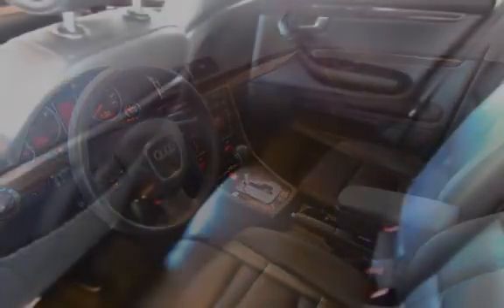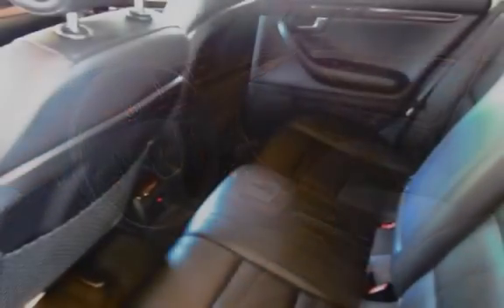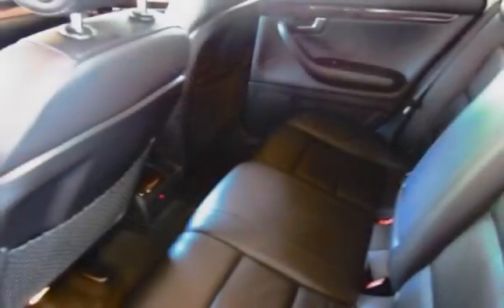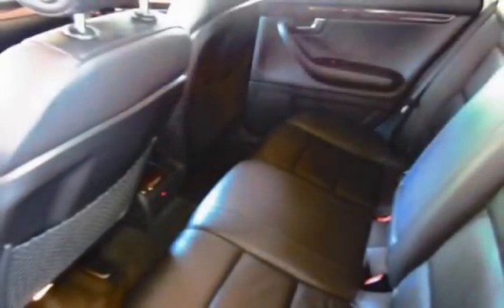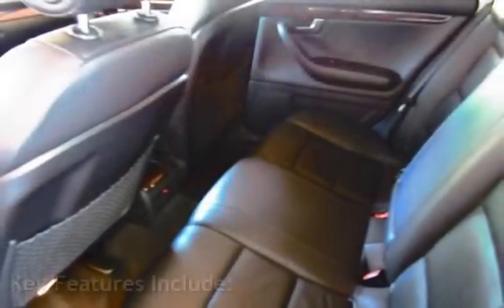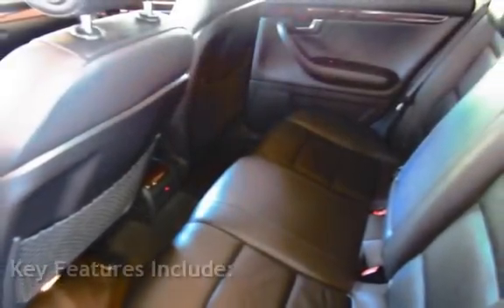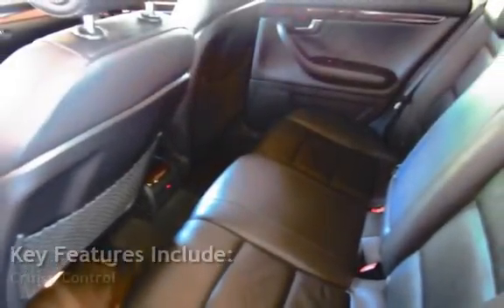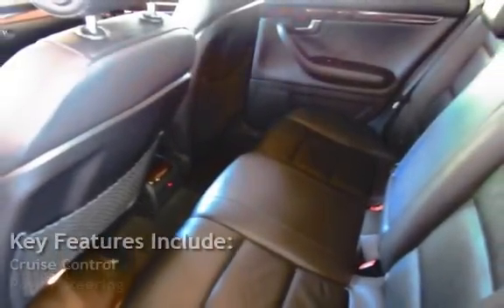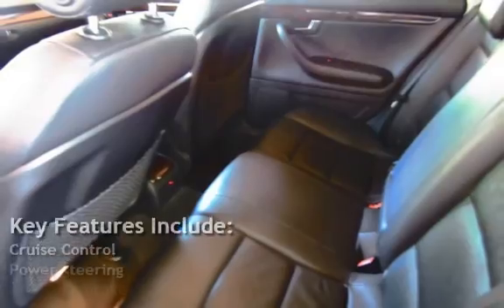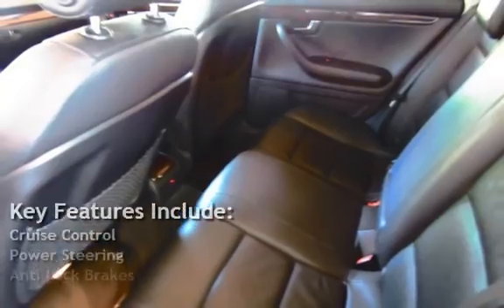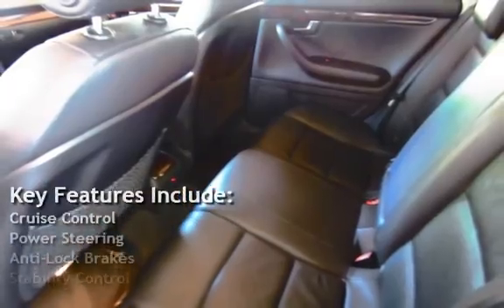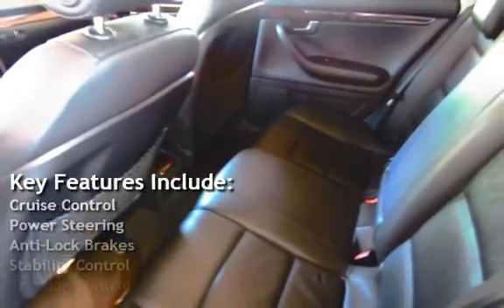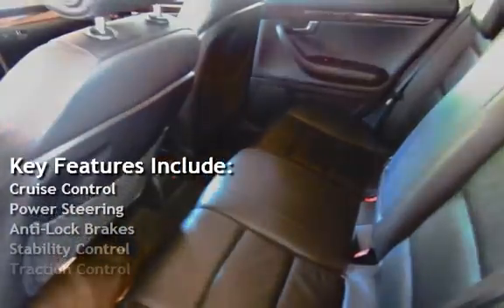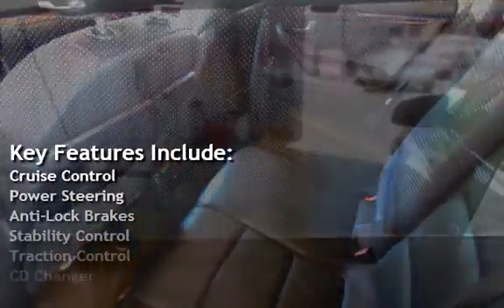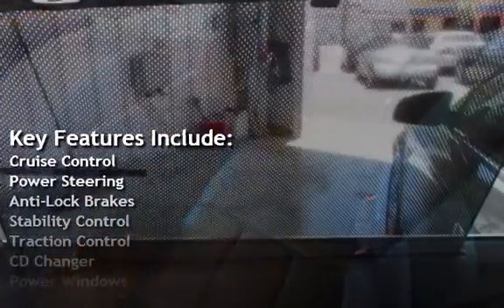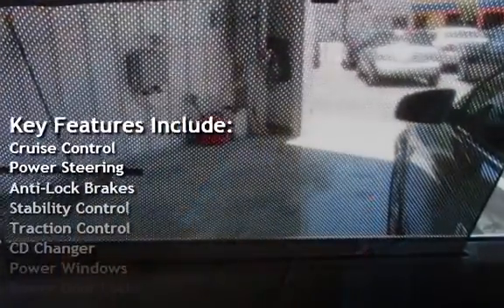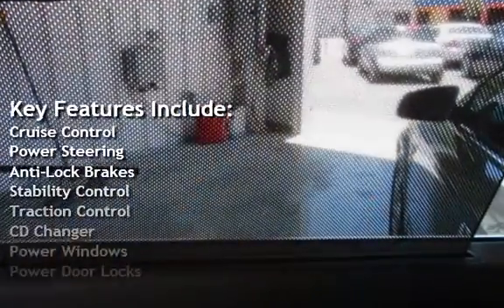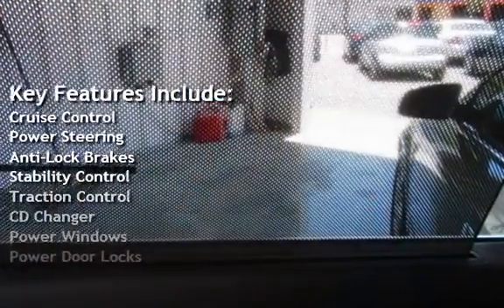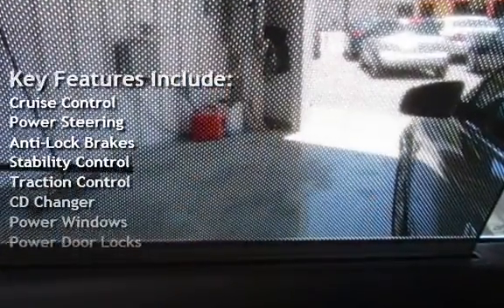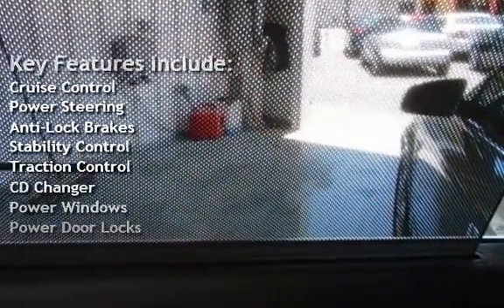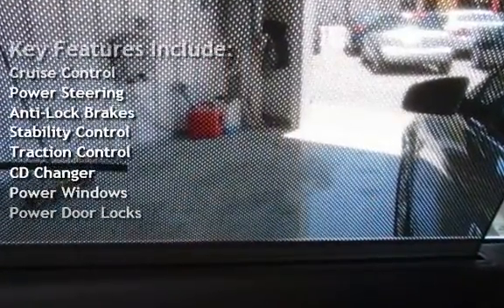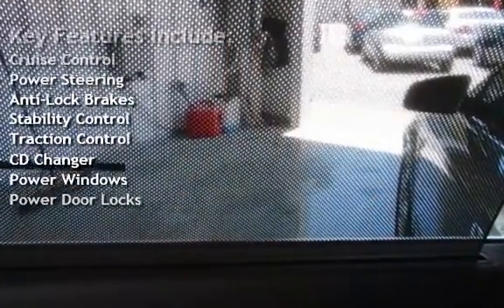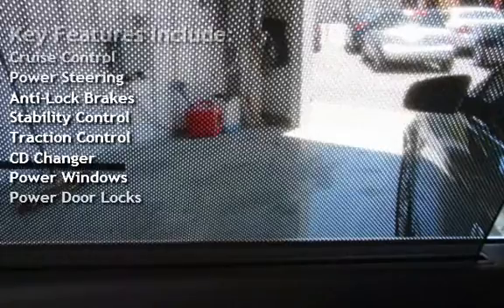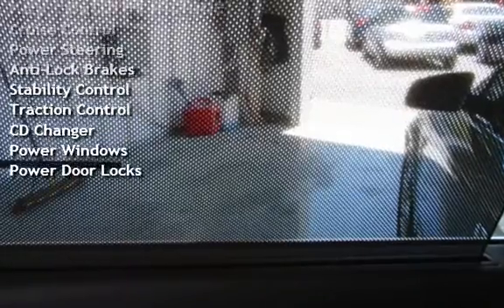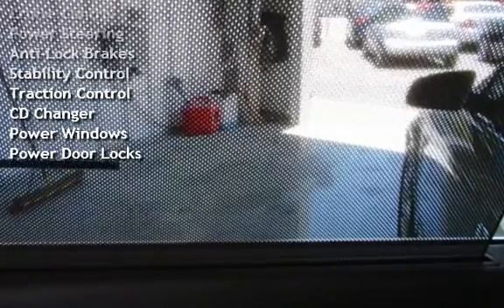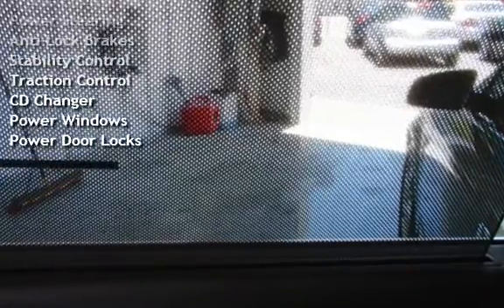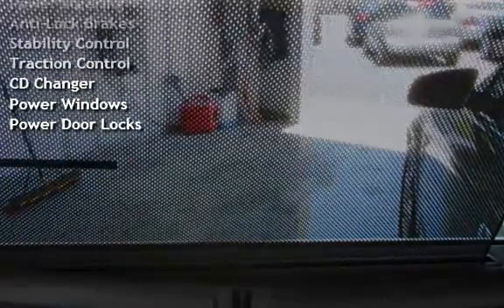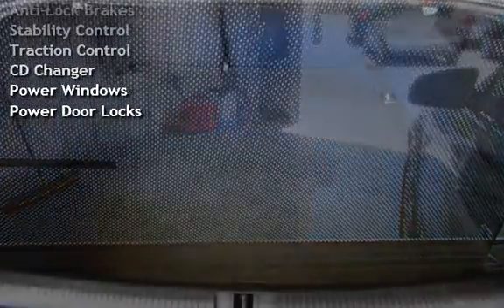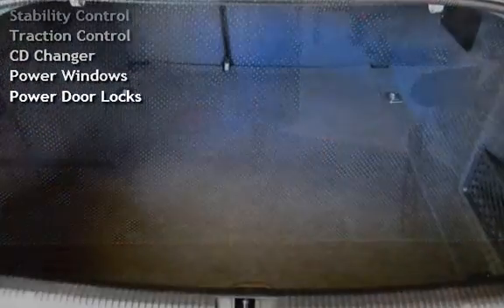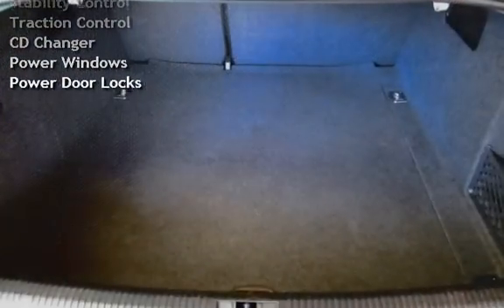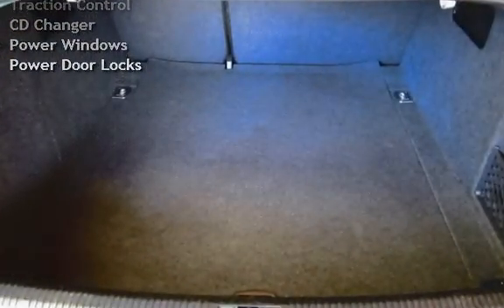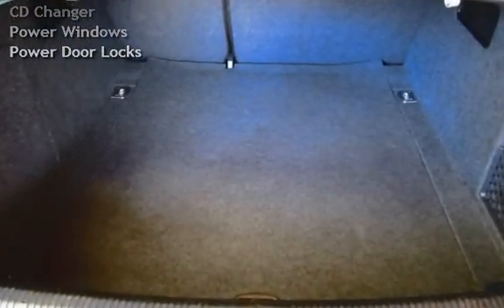Key features include cruise control, power steering, anti-lock brakes, stability control, traction control, CD changer, power windows, and power door locks.